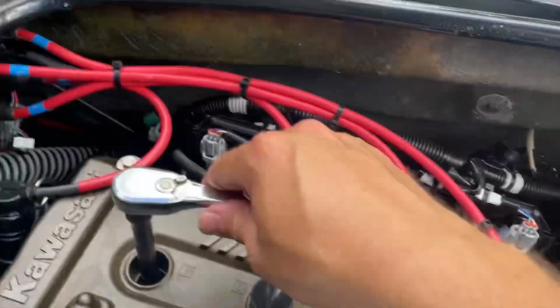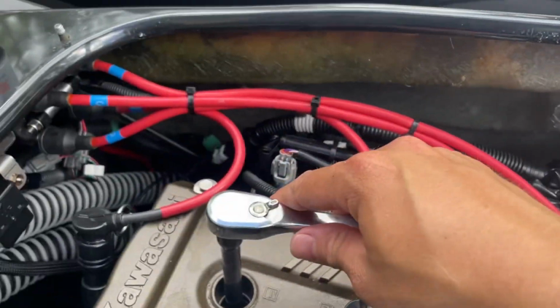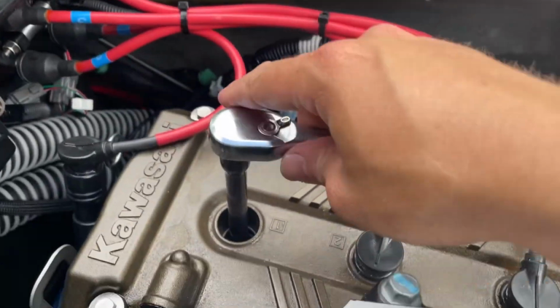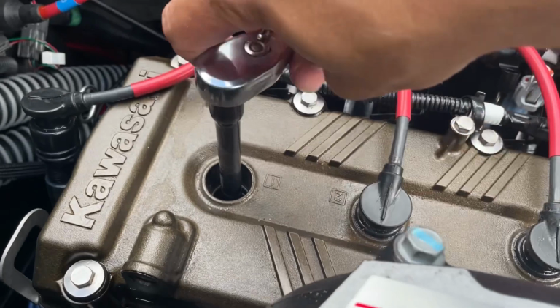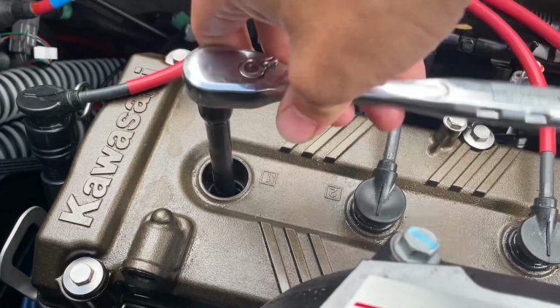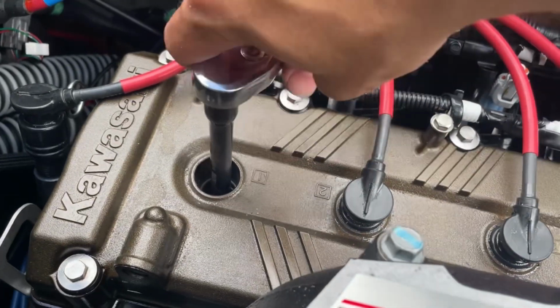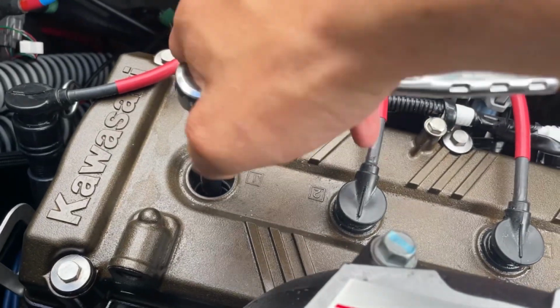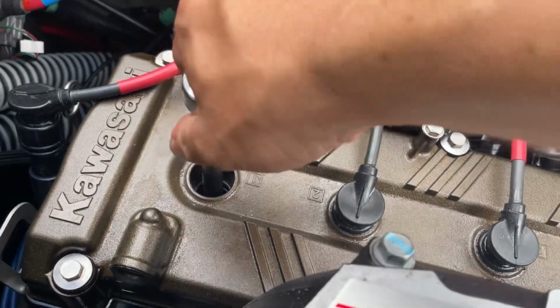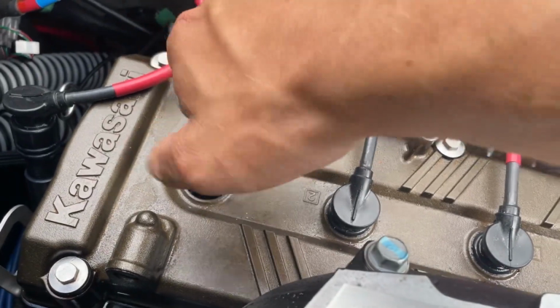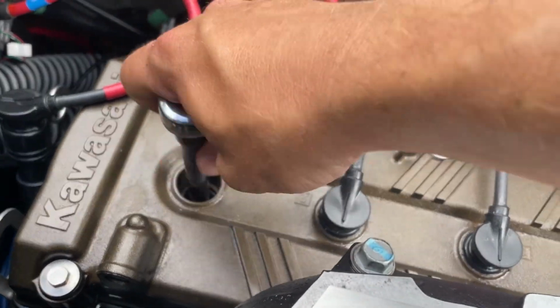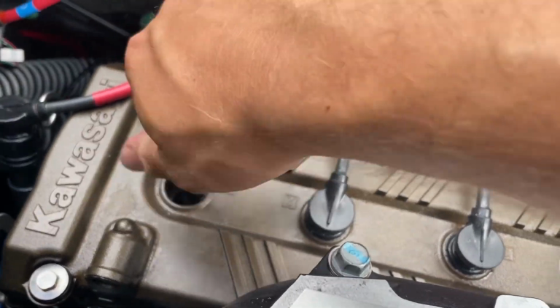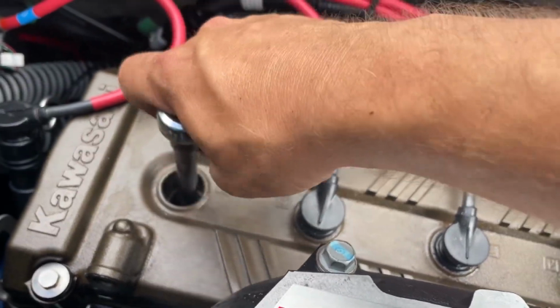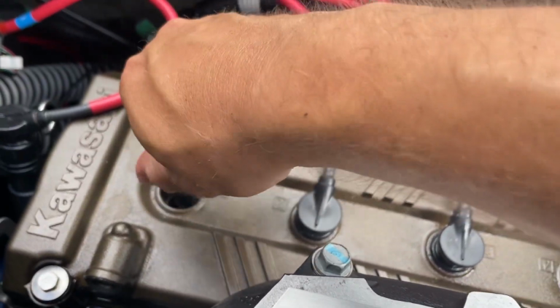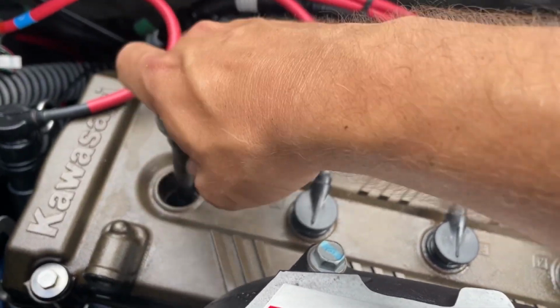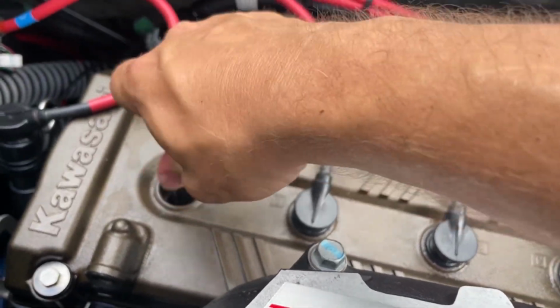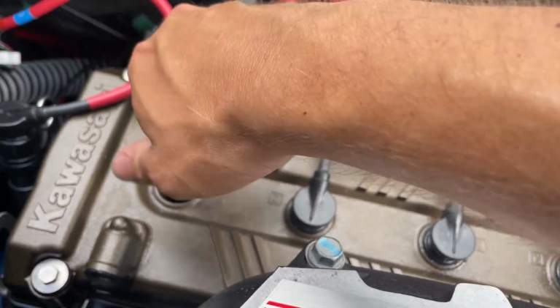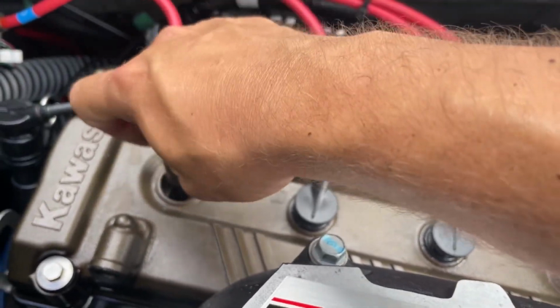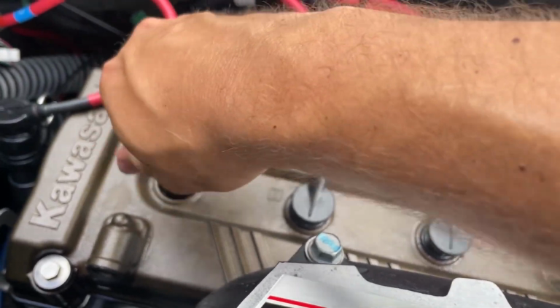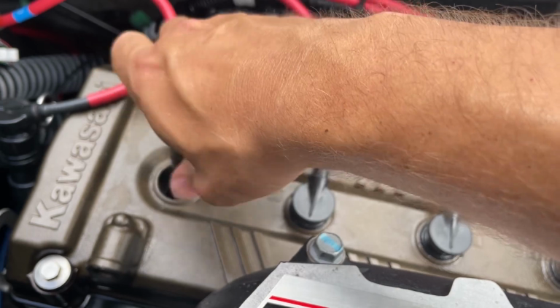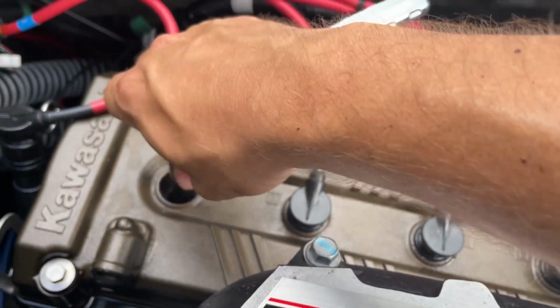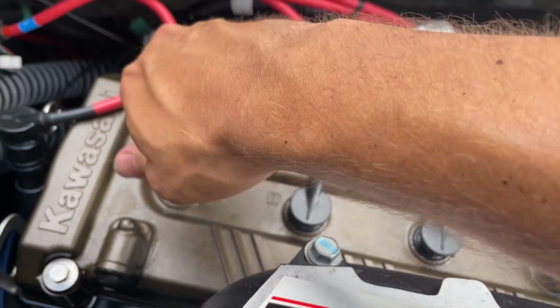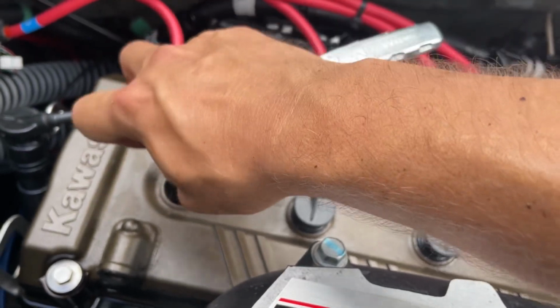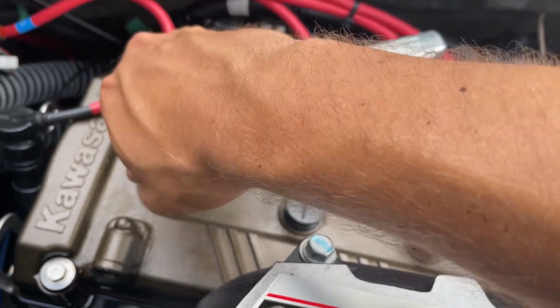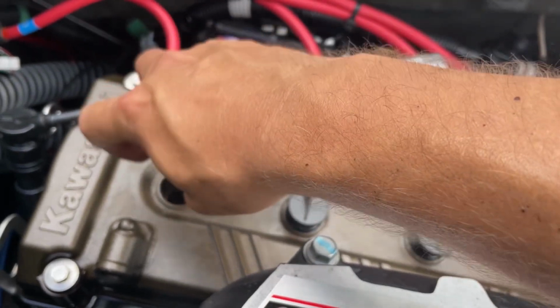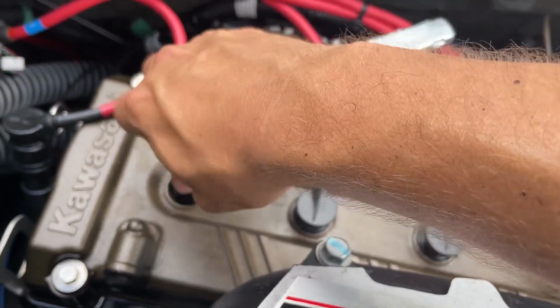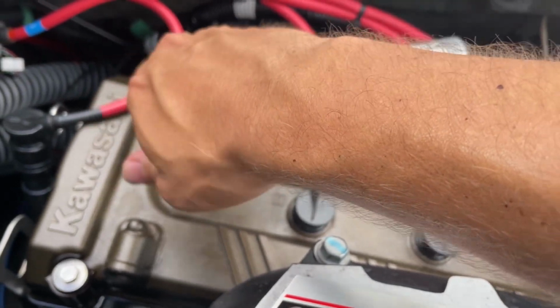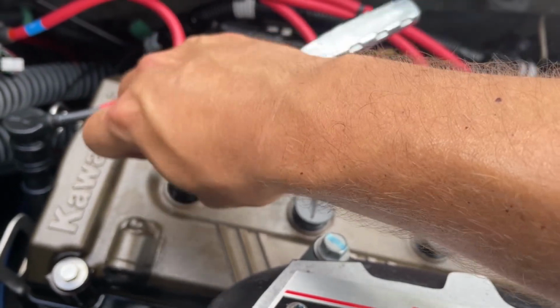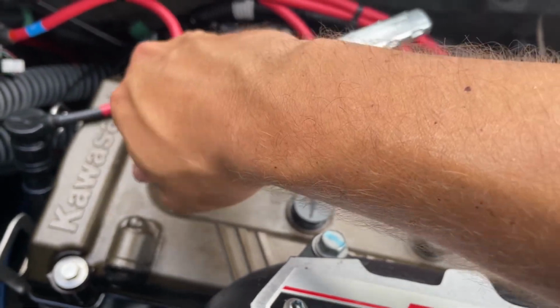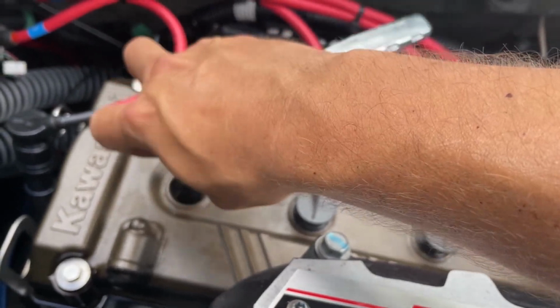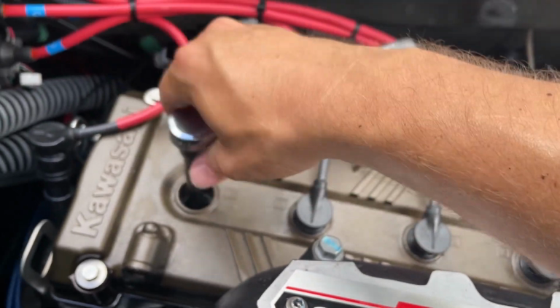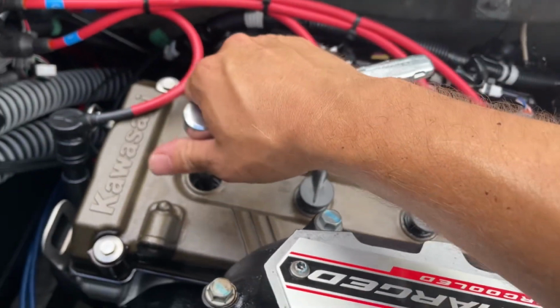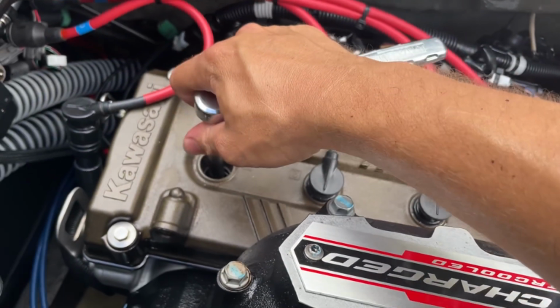The plugs aren't in there very tight; they don't need to be extremely tight. If you over-tighten them, you're going to damage the threads, you're going to strip them out, and you're going to screw things up.